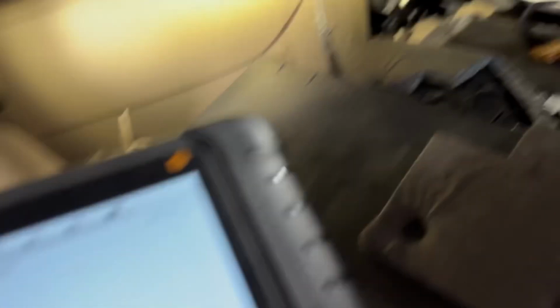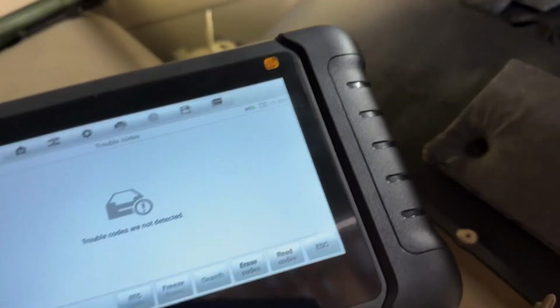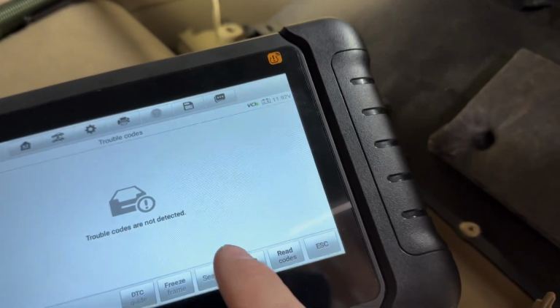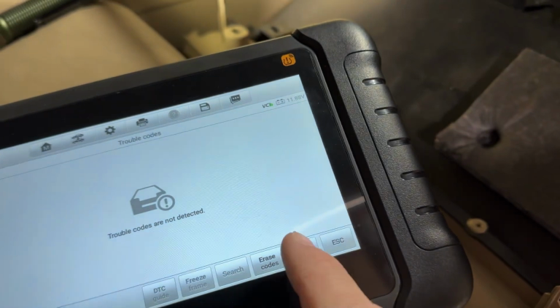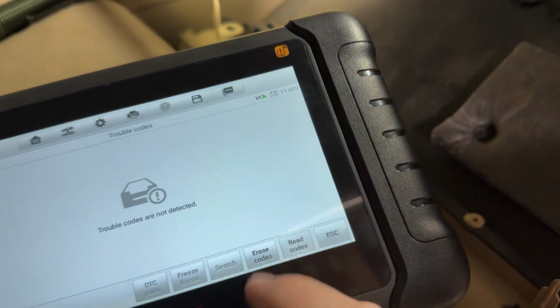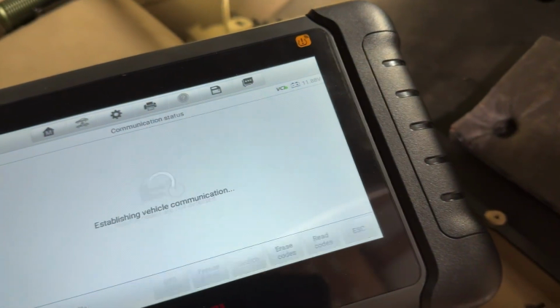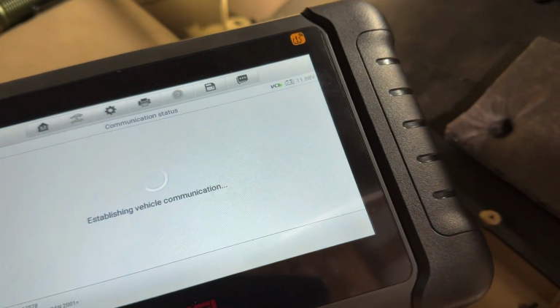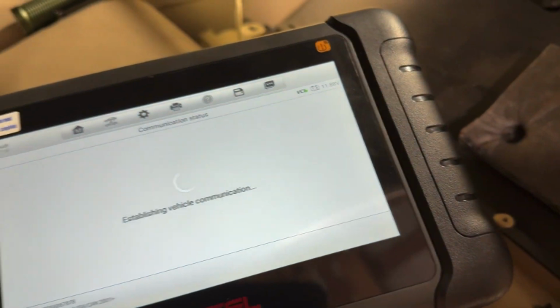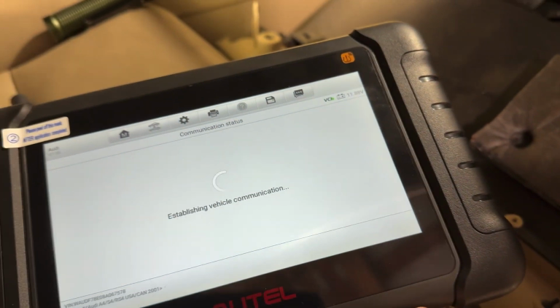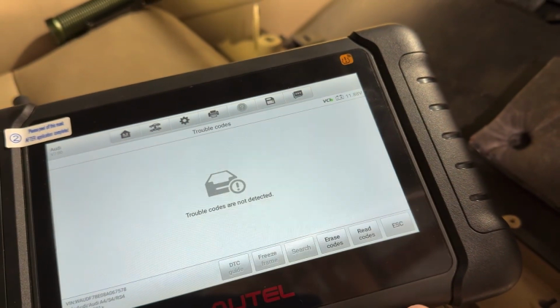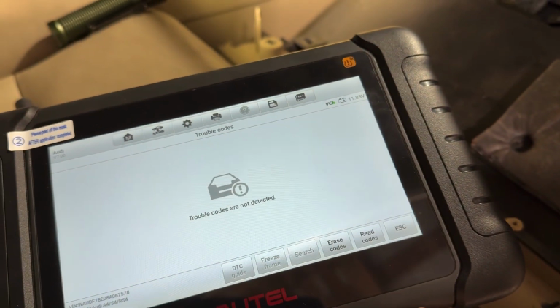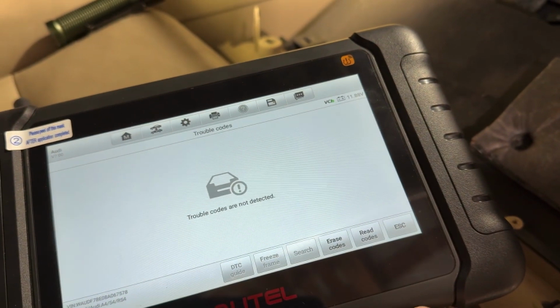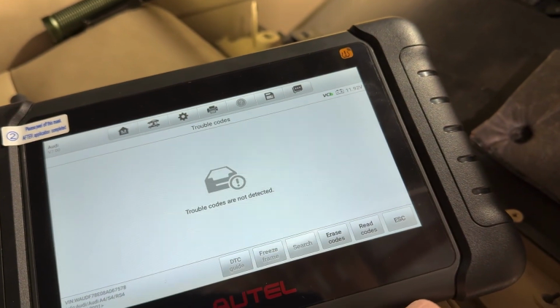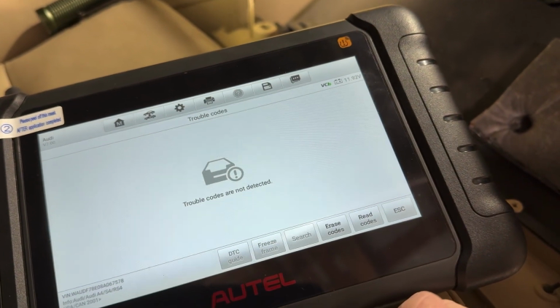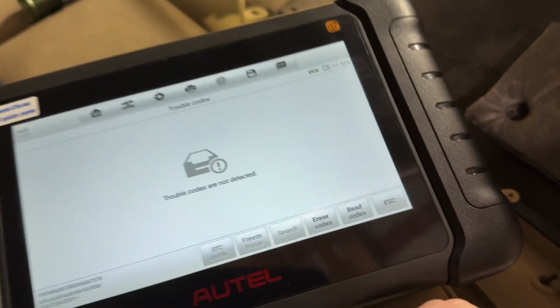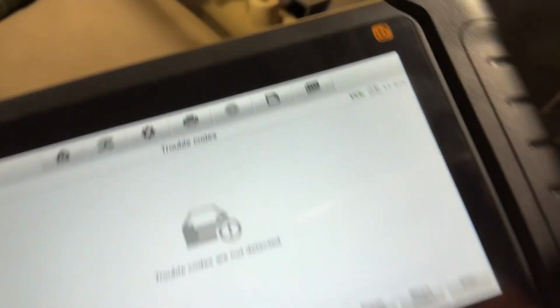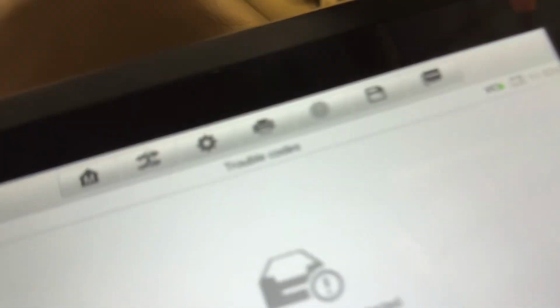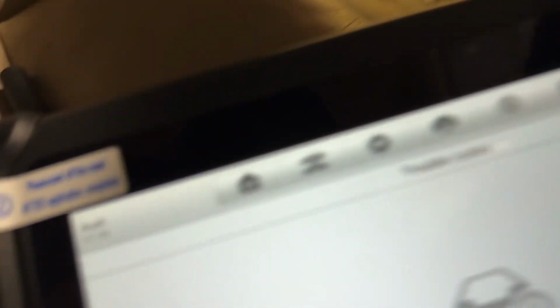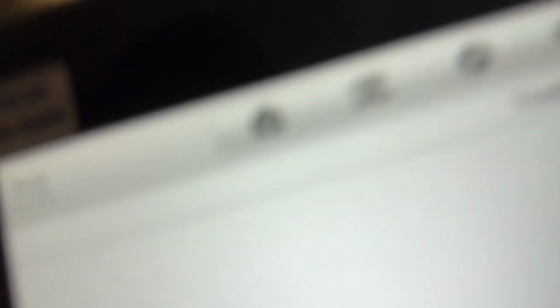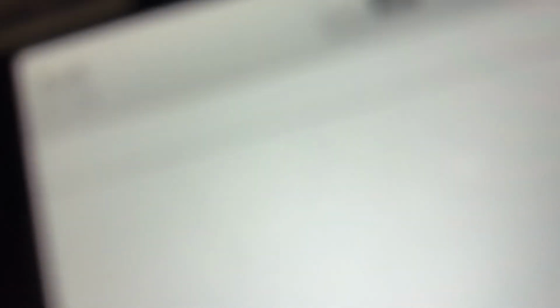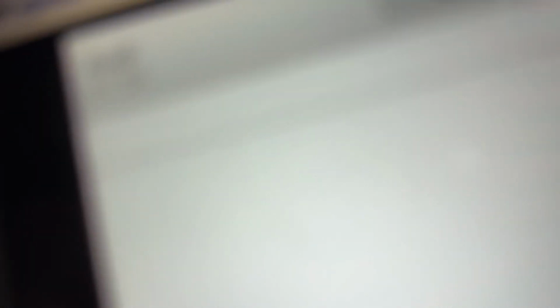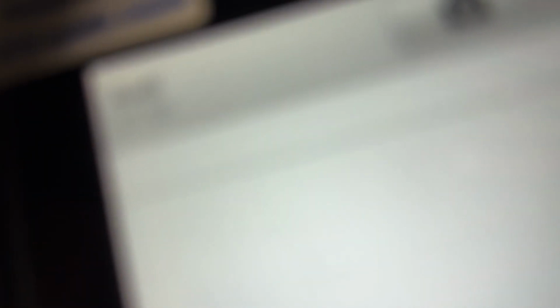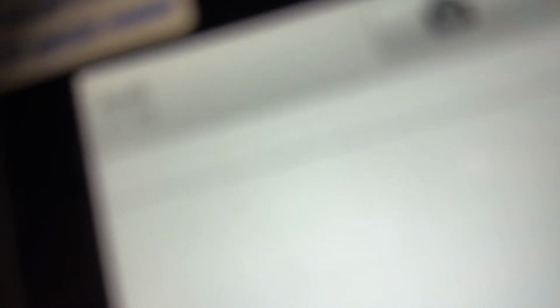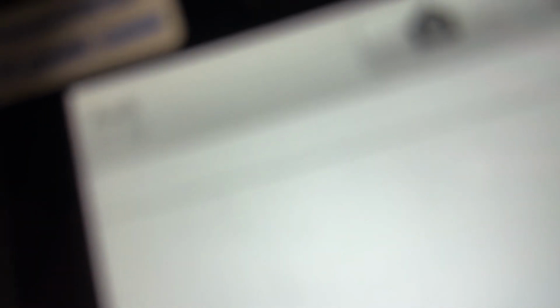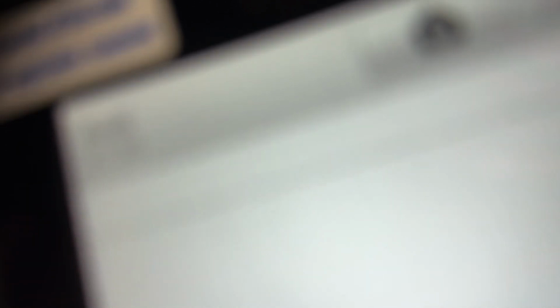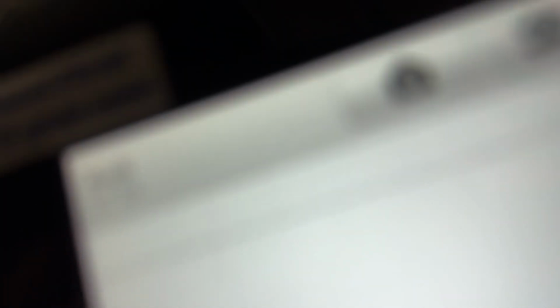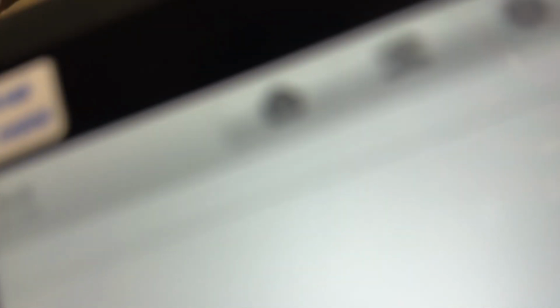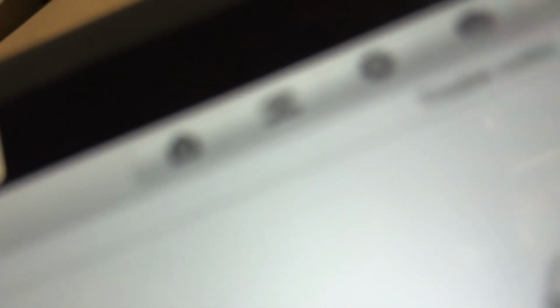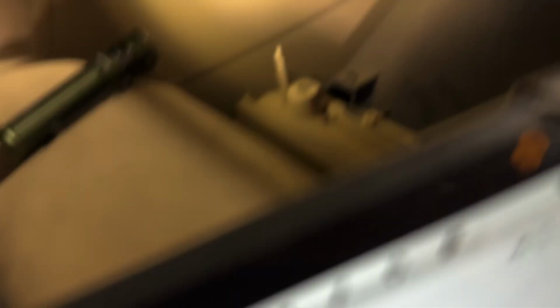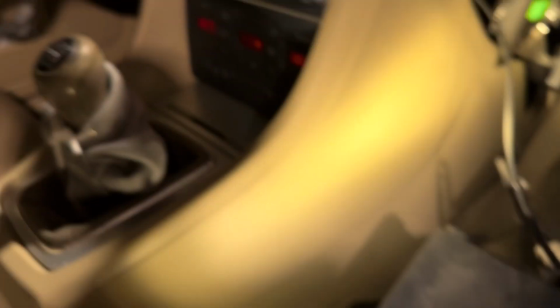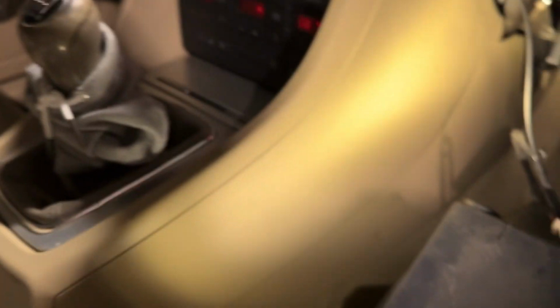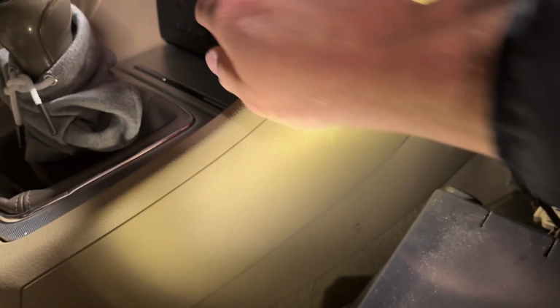I'll go ahead and read codes — still no trouble codes. Just for kicks, ignition off and back on, run it again.